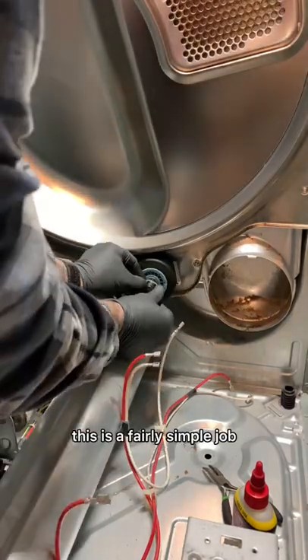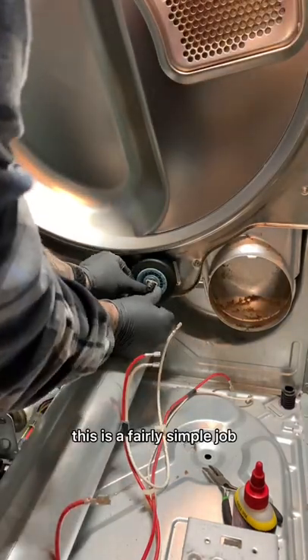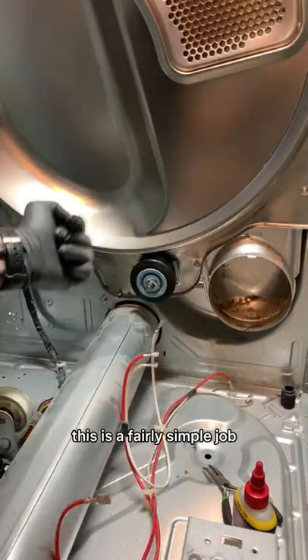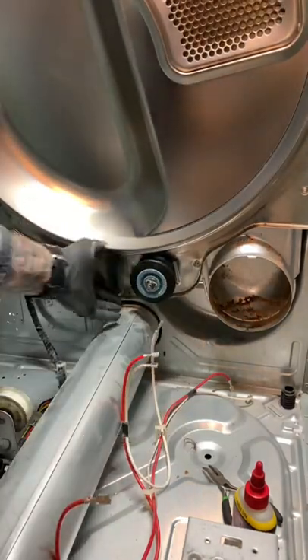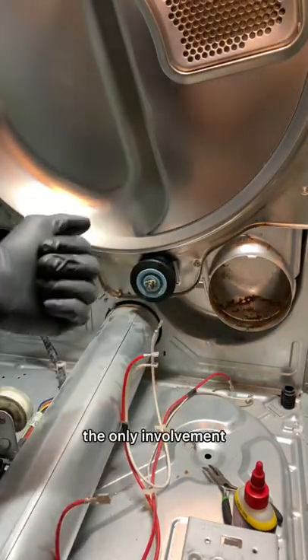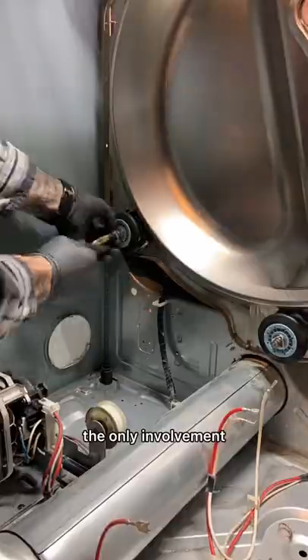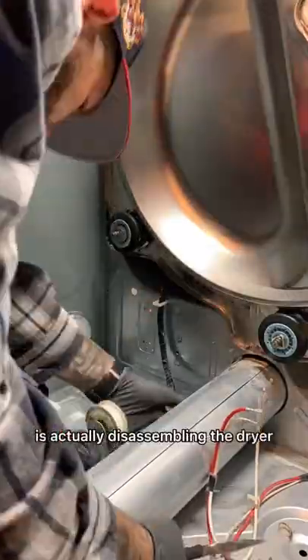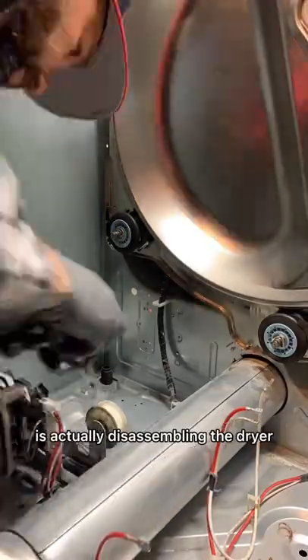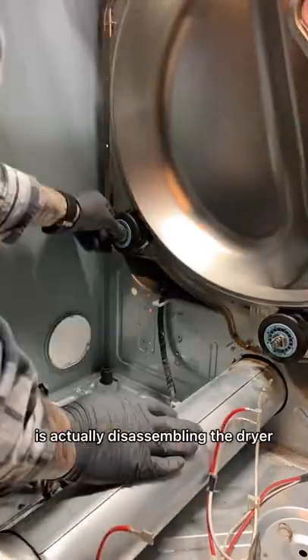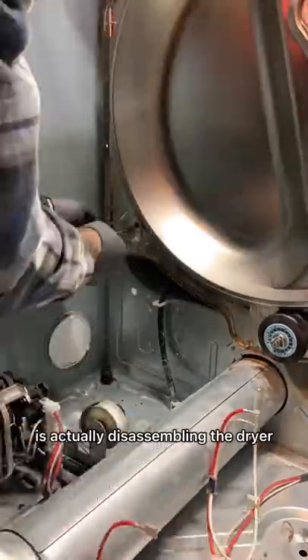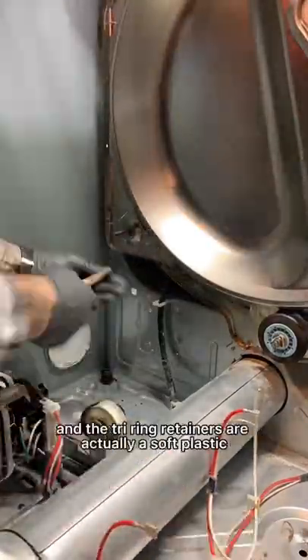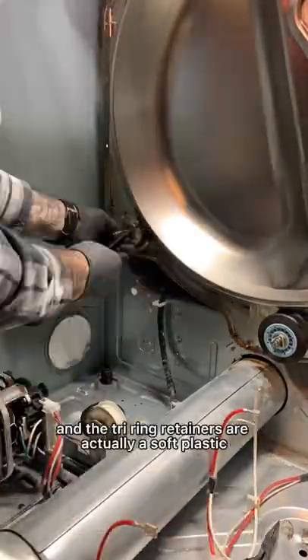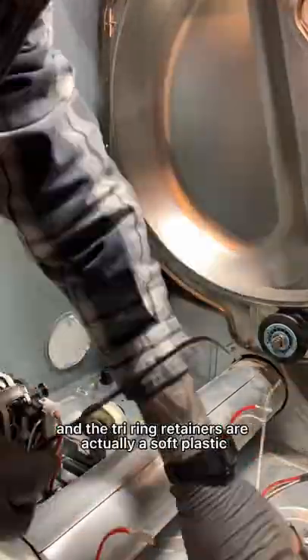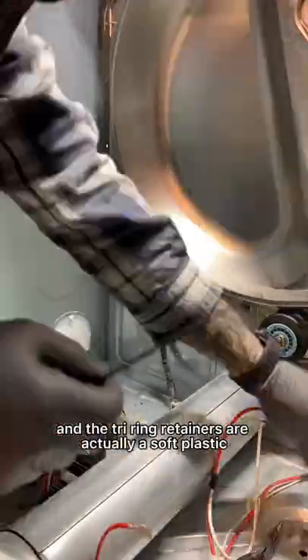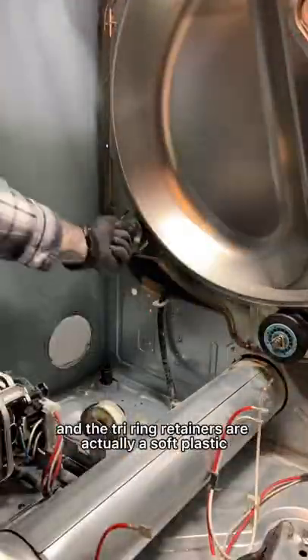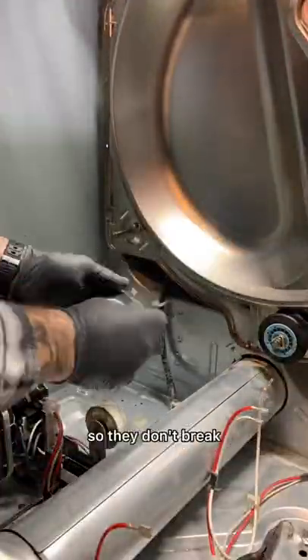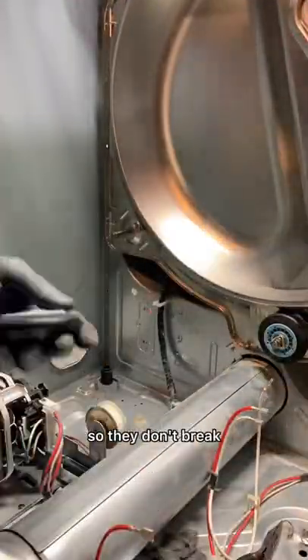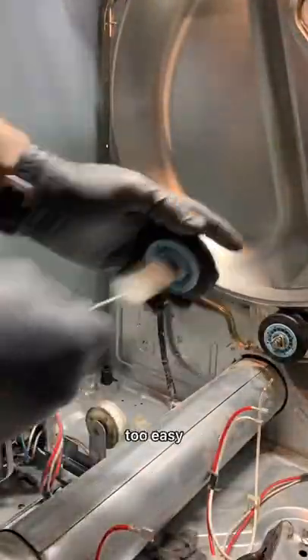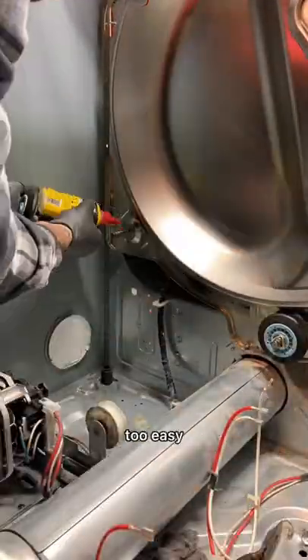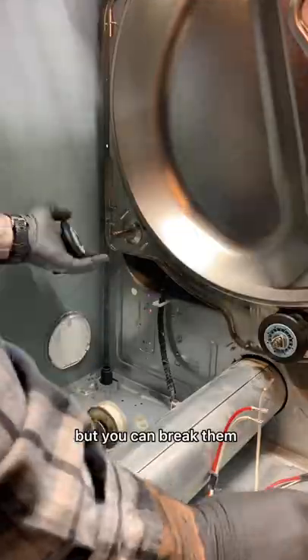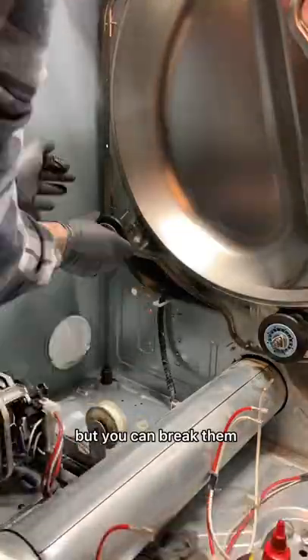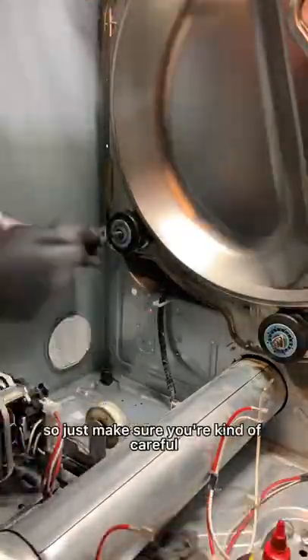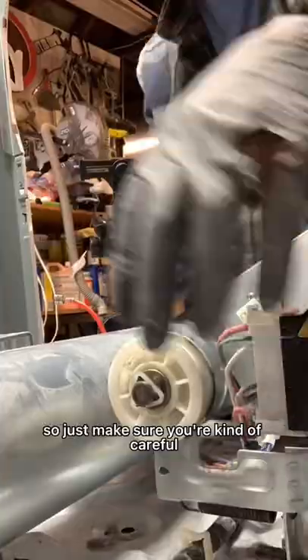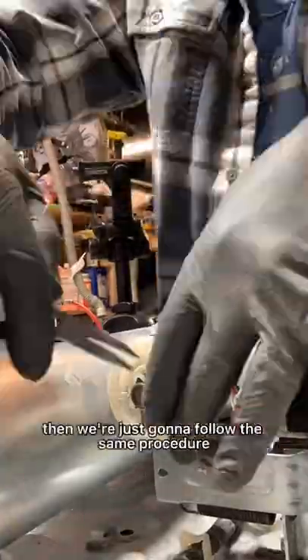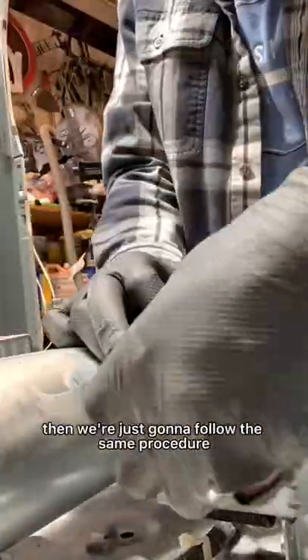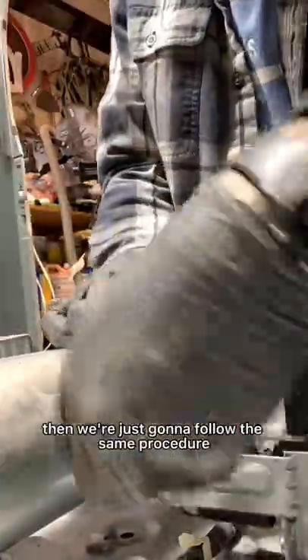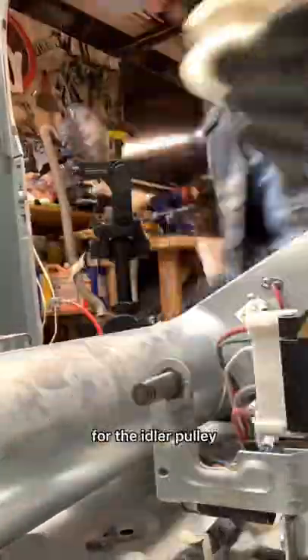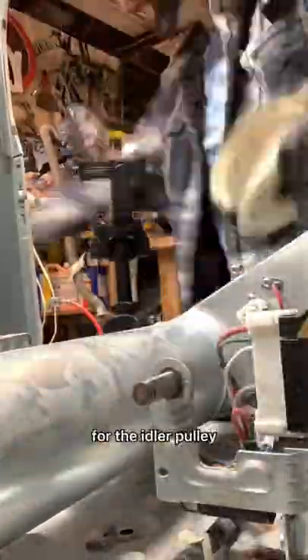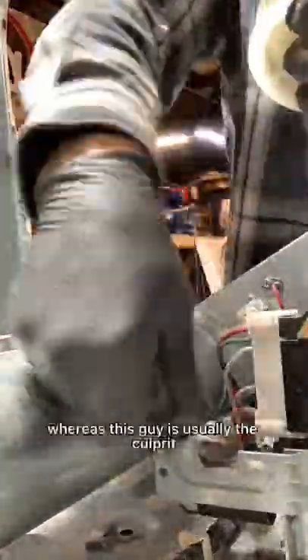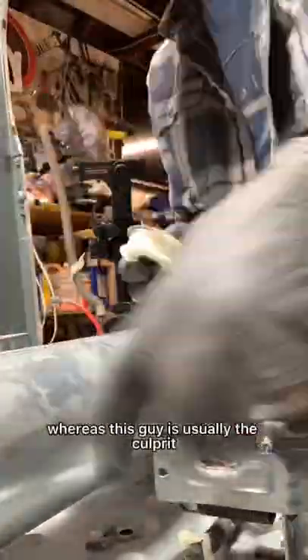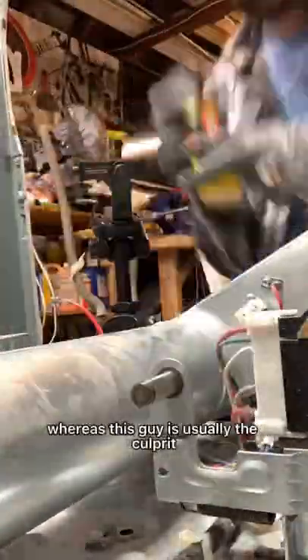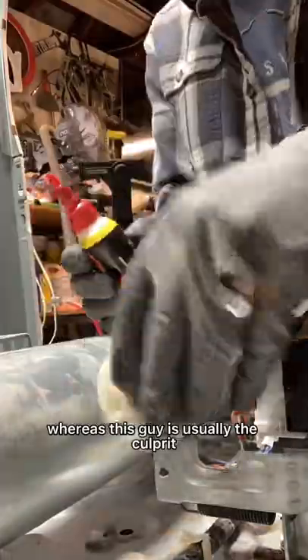This is a fairly simple job. The only involvement is actually disassembling the dryer. The tri-ring retainers are a soft plastic so they don't break too easy, but you can break them, so just make sure you're careful. Then we're just going to follow the same procedure for the idler pulley, whereas this guy is usually the culprit.